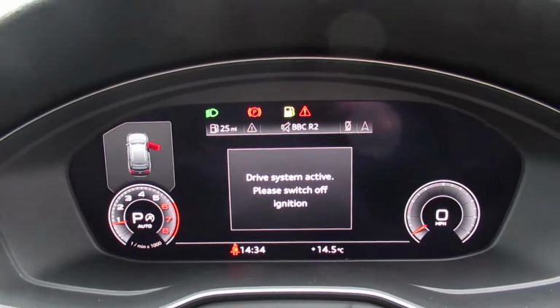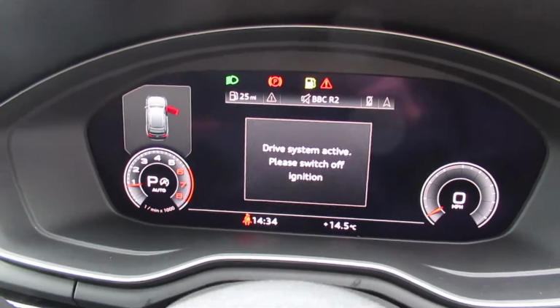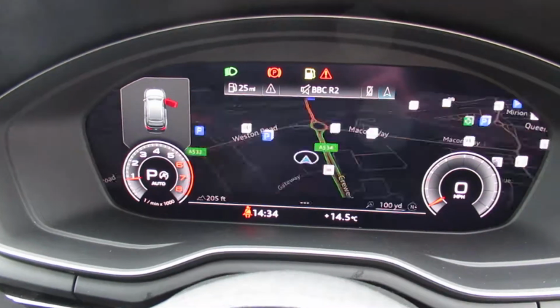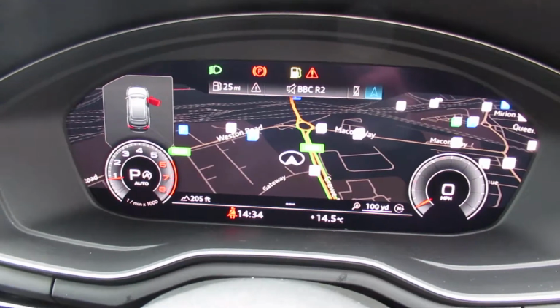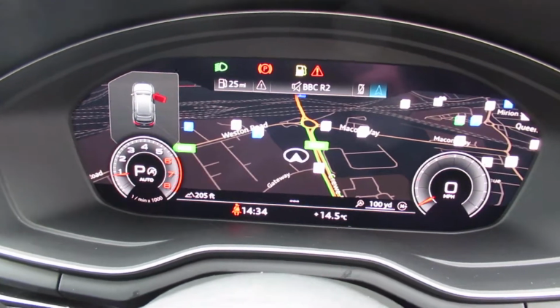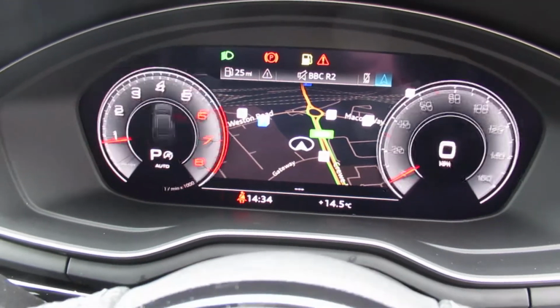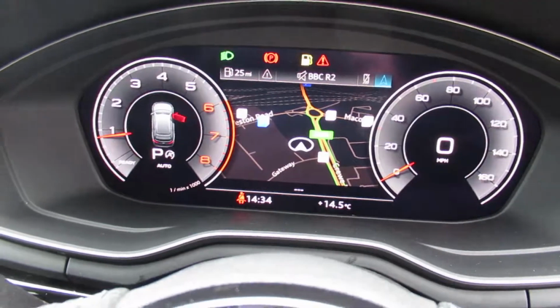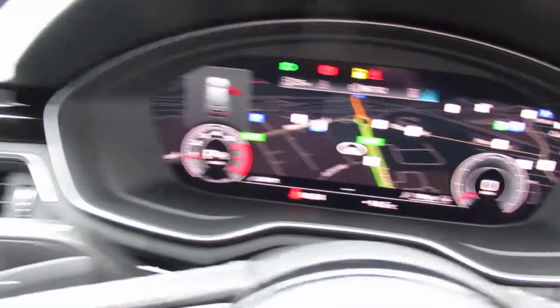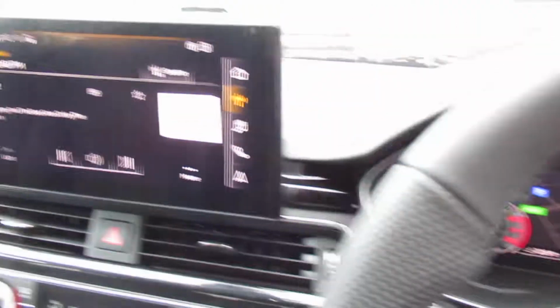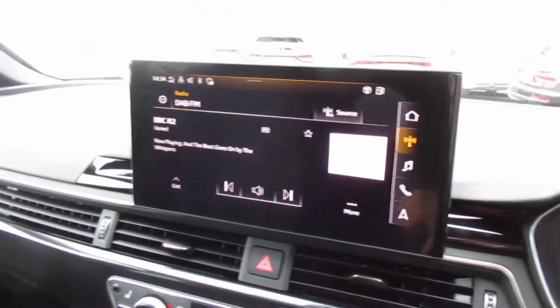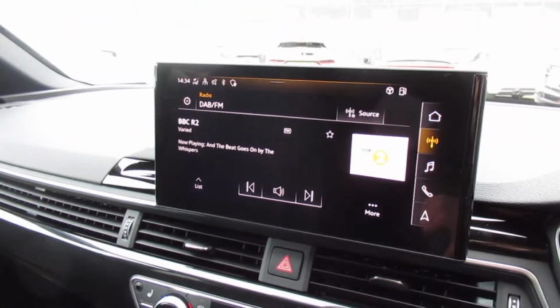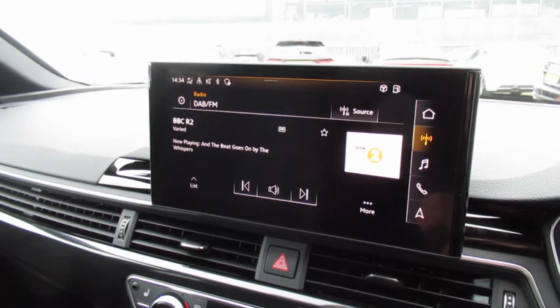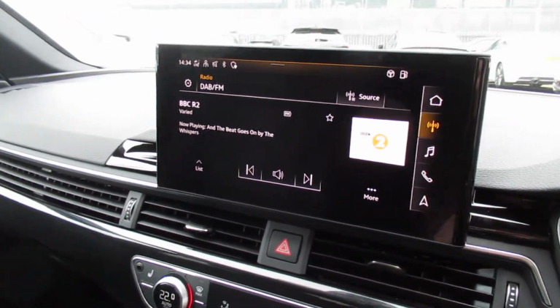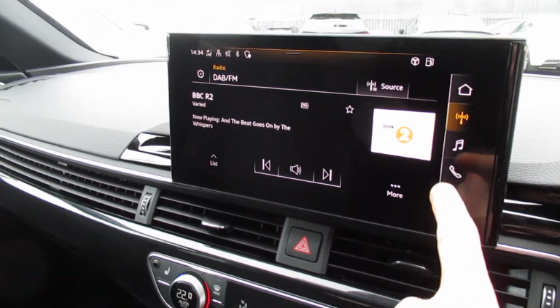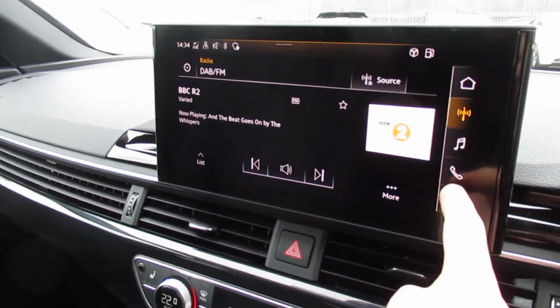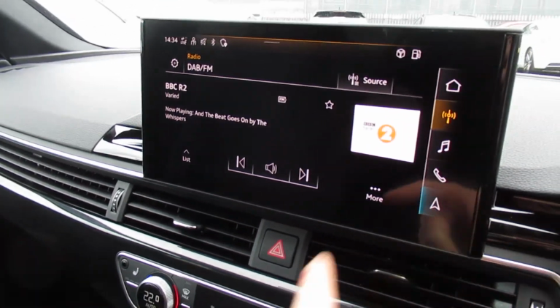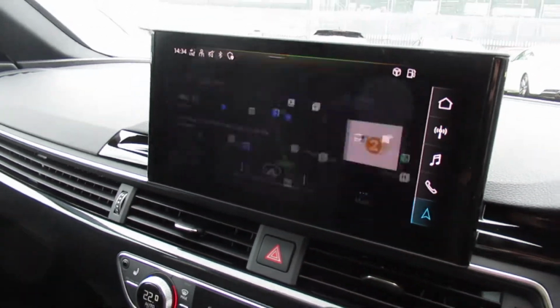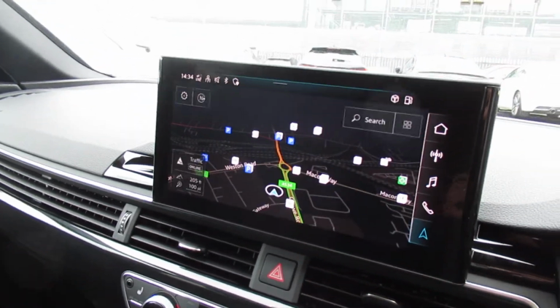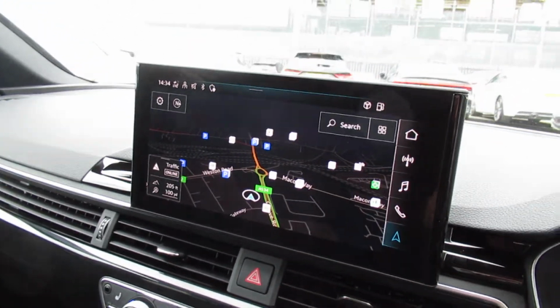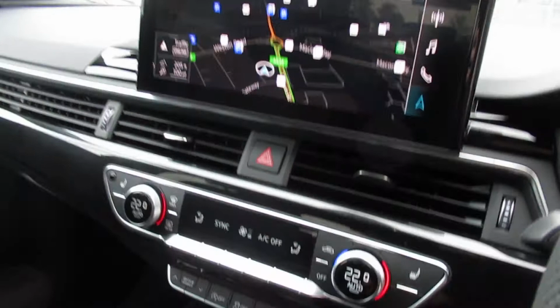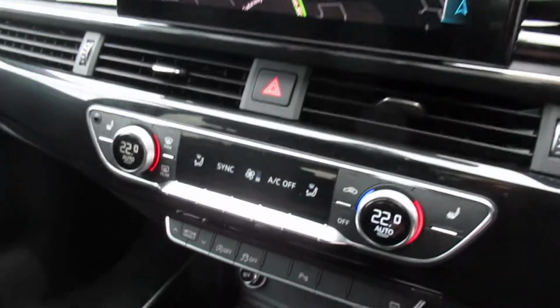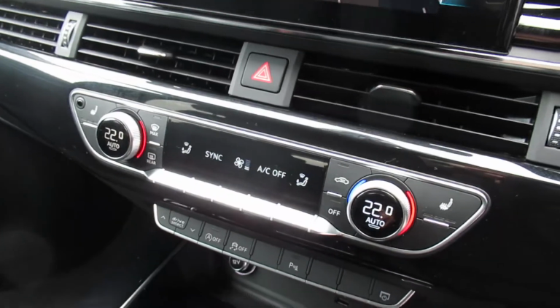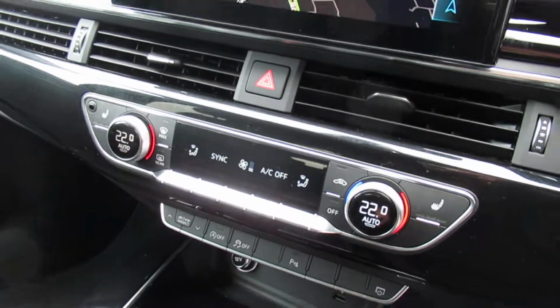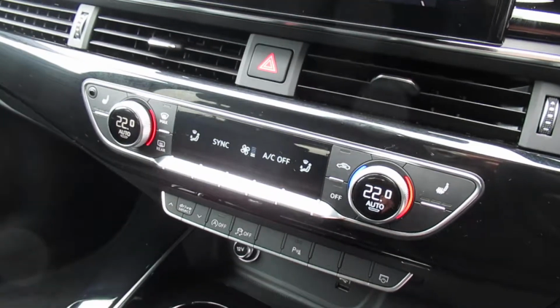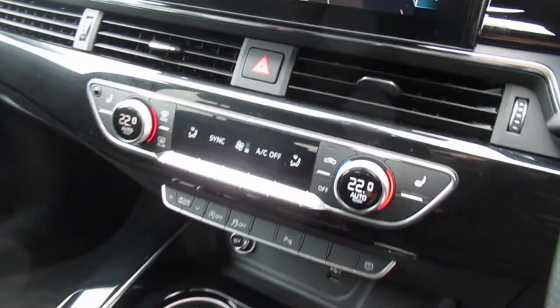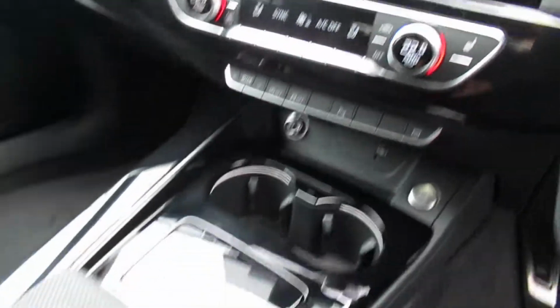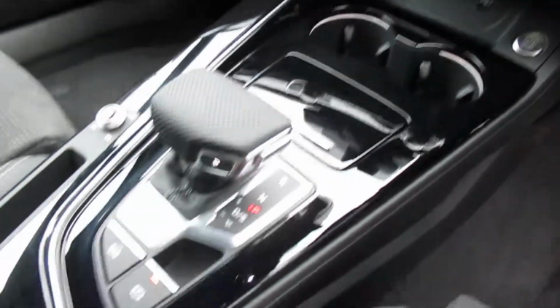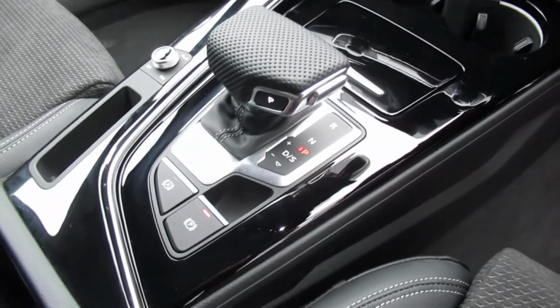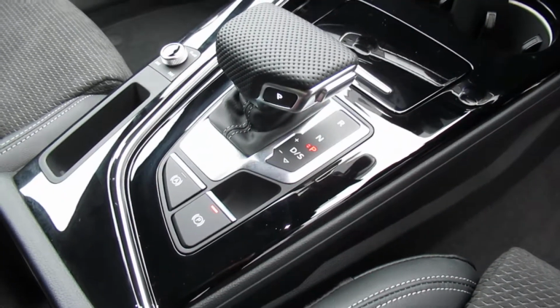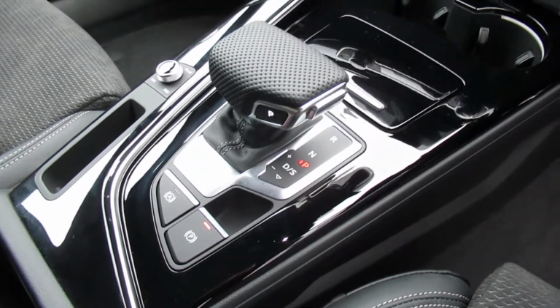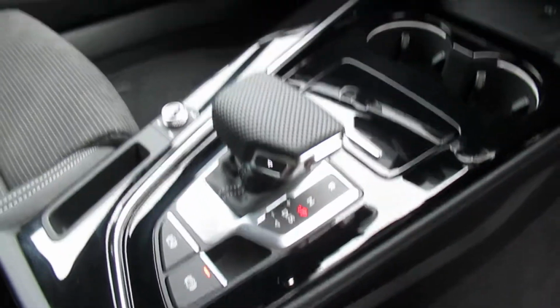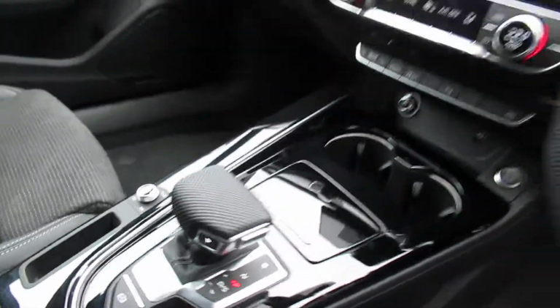Audi's upgraded virtual cockpit with a touchscreen display for navigation, 3-zone digital climate control with front heated seats, and a 7-speed S-Tronic automatic gearbox.